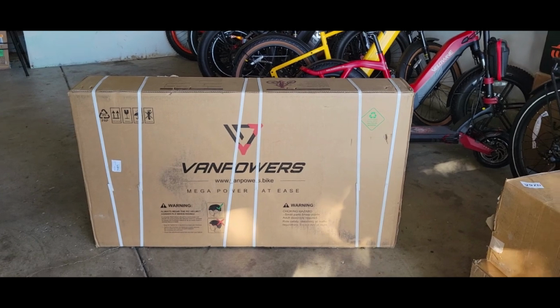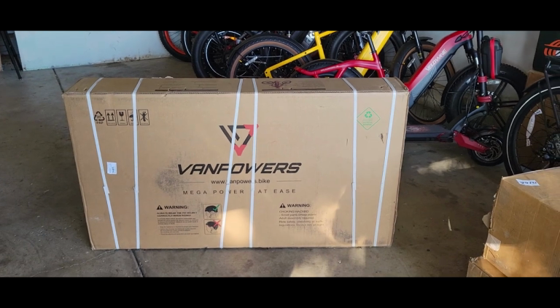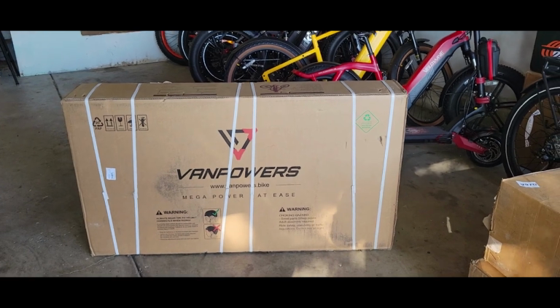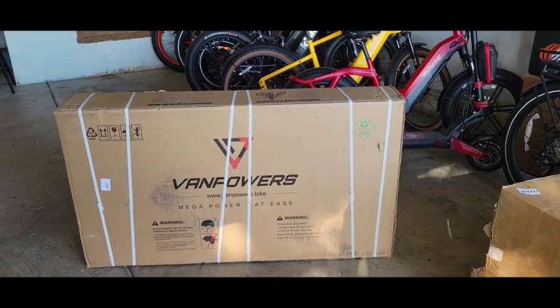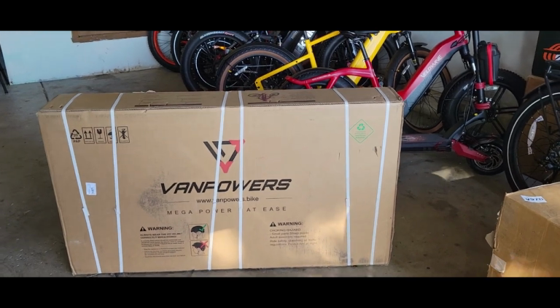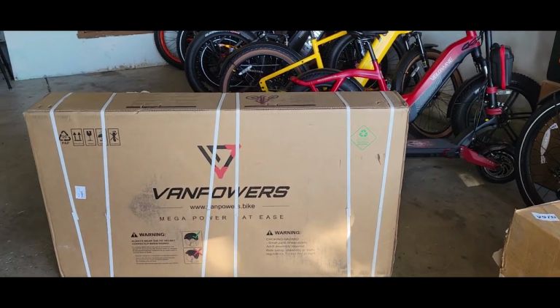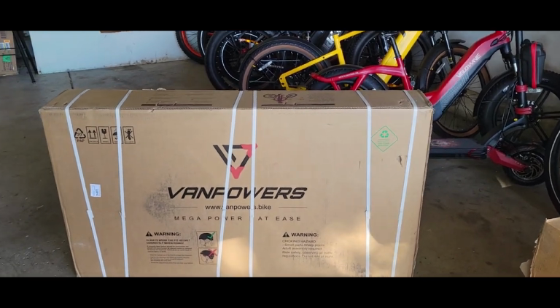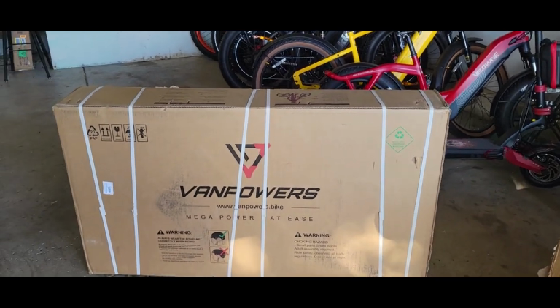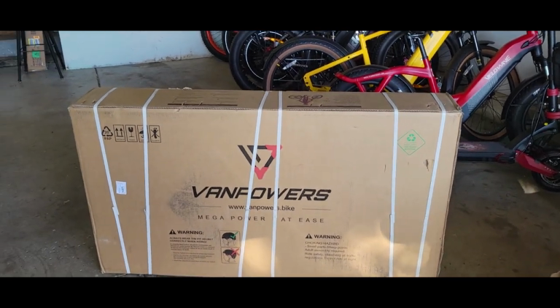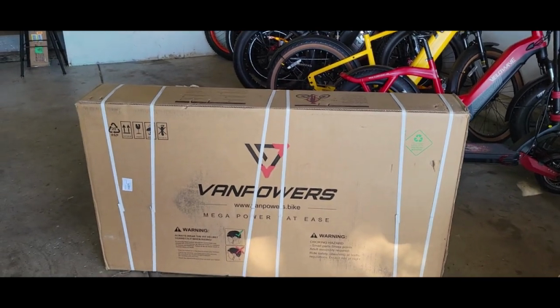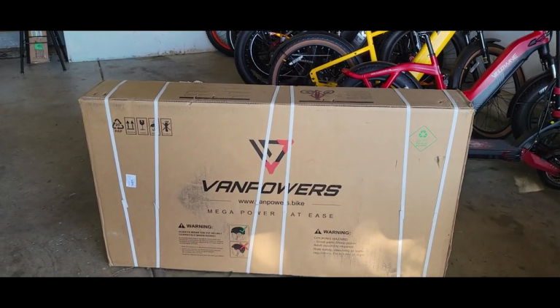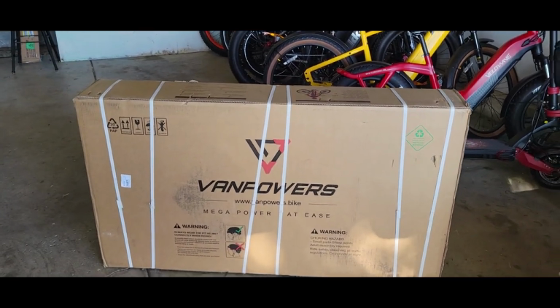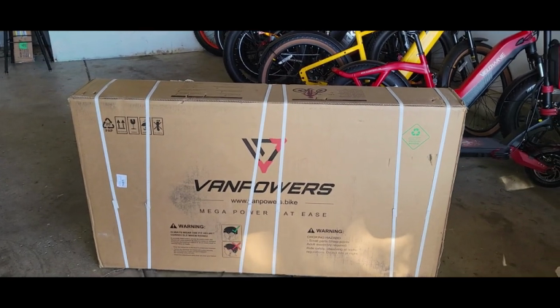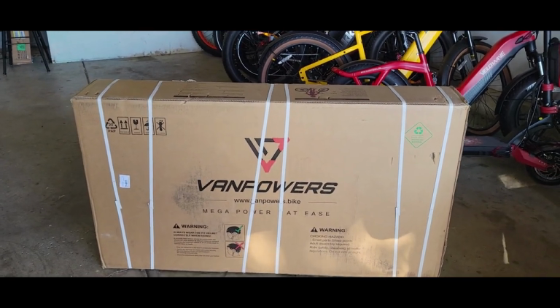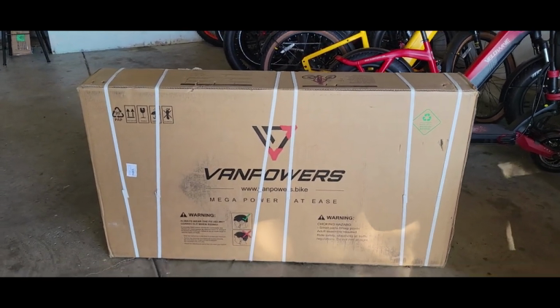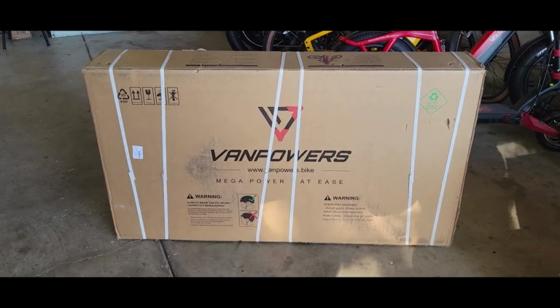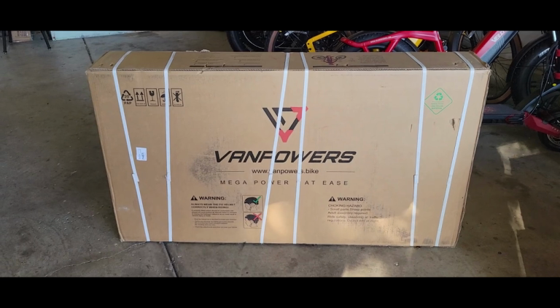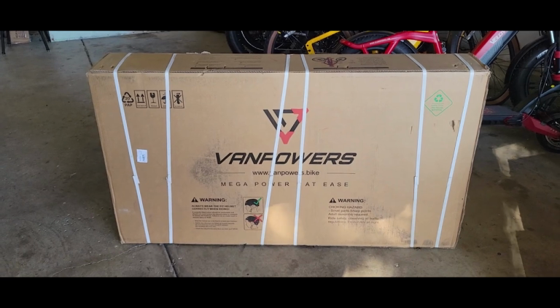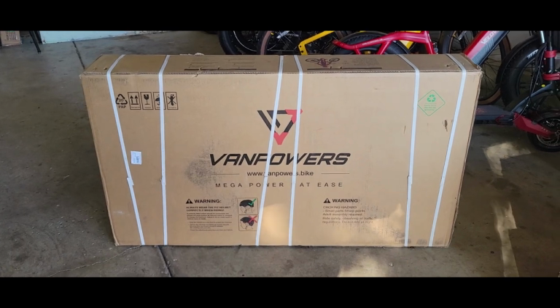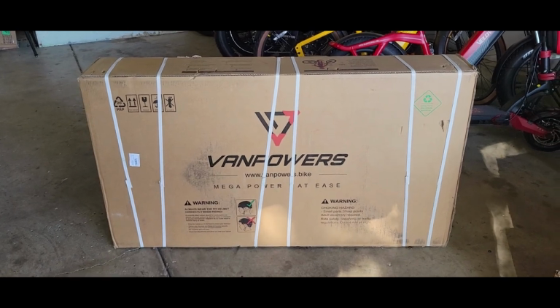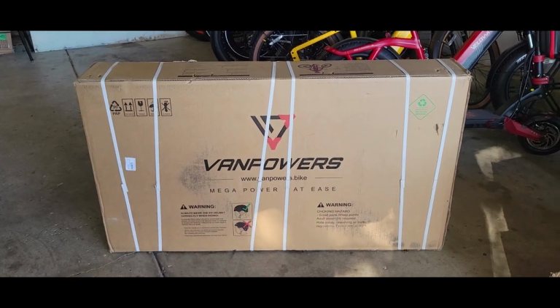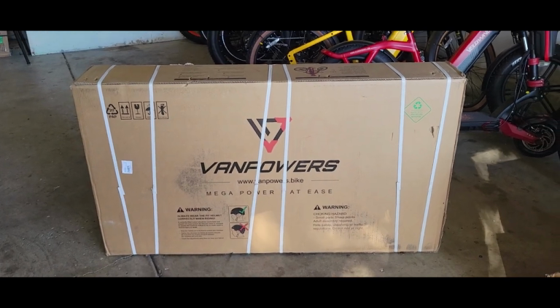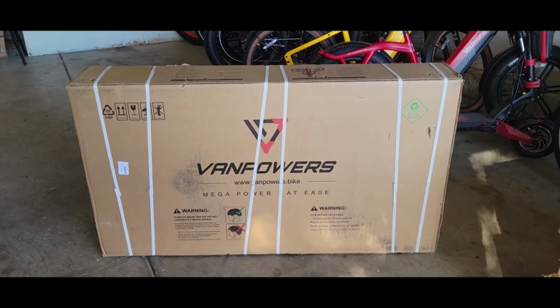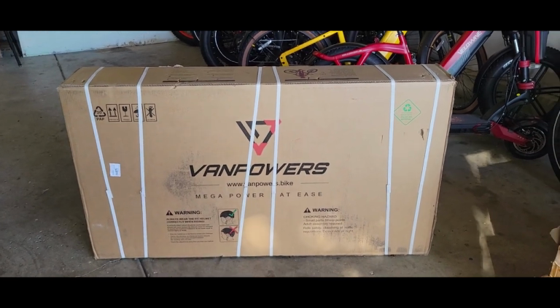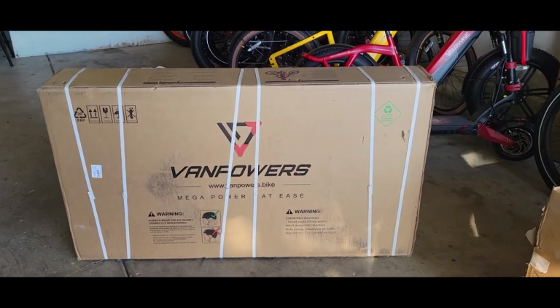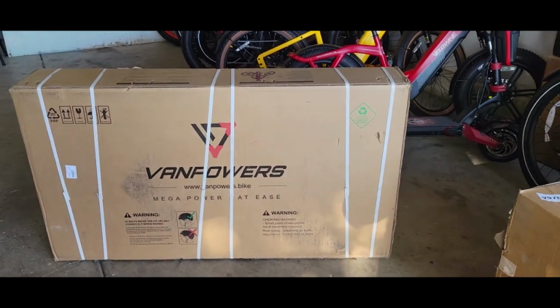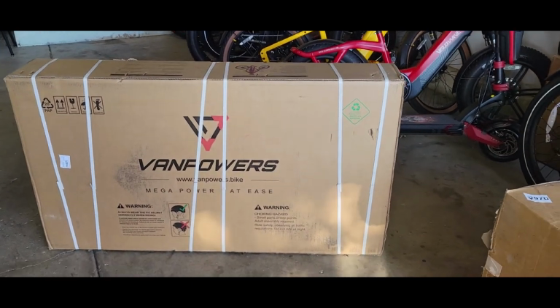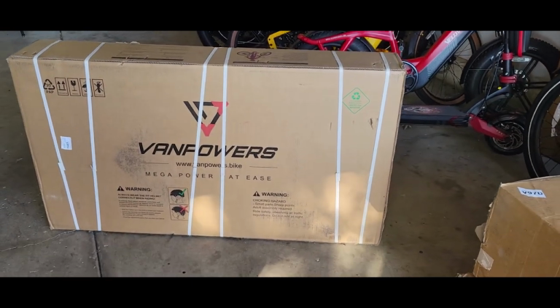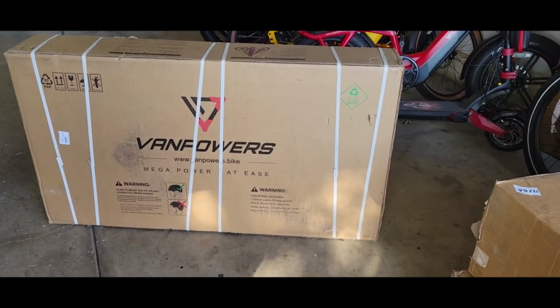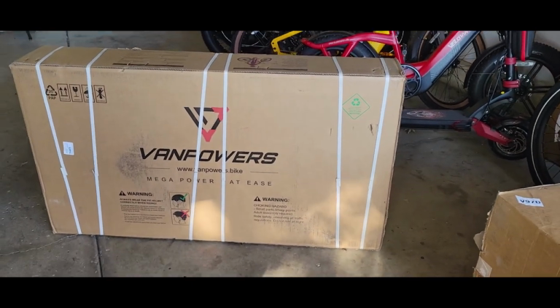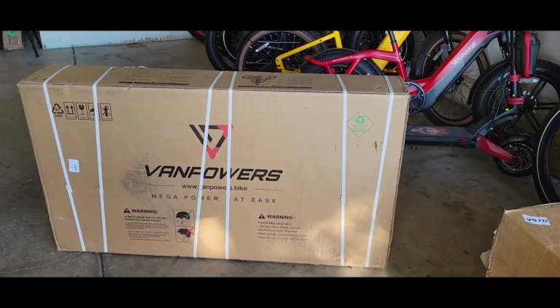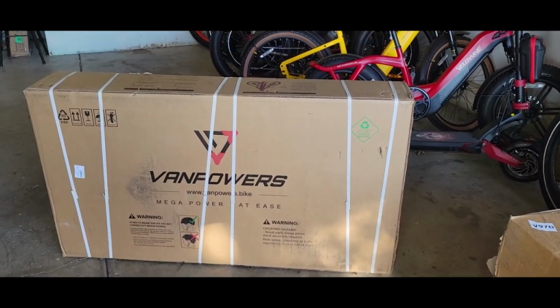Hello, welcome to my channel. Today we'll be unboxing and reviewing the Van Powers Commuter in carbon black. This is how it's going to look.